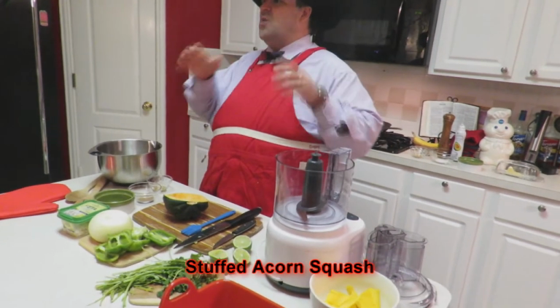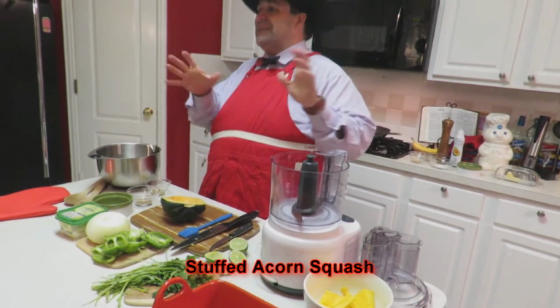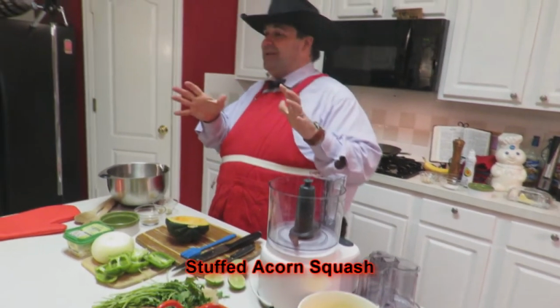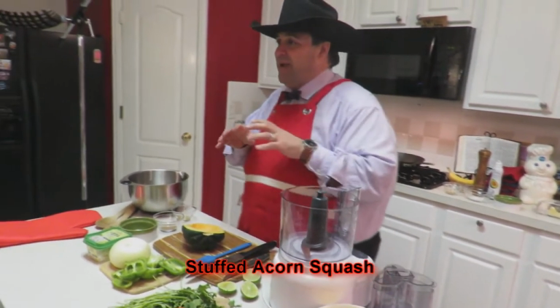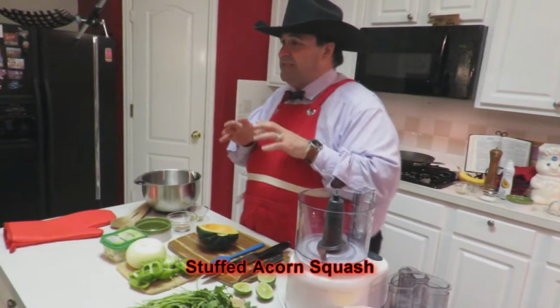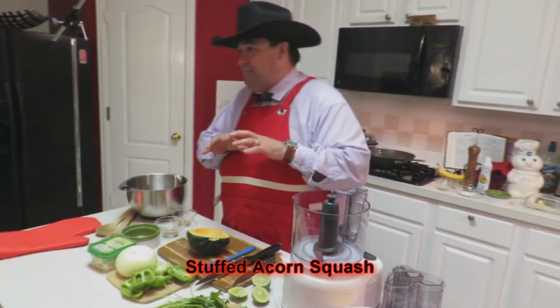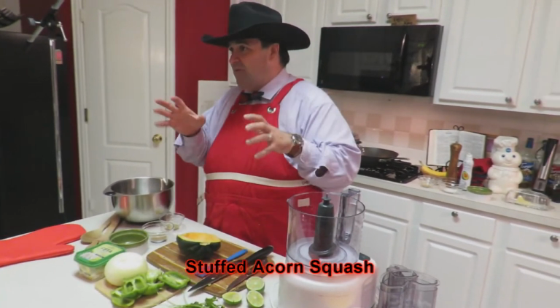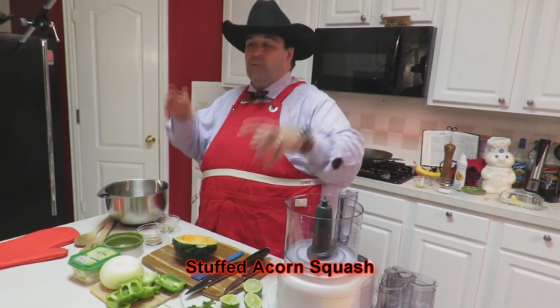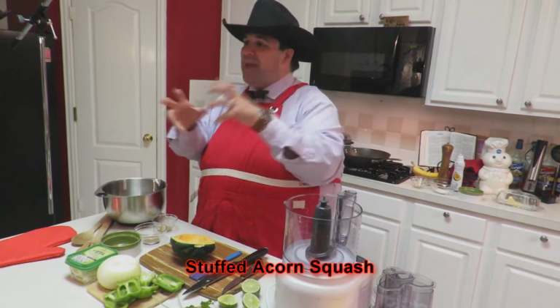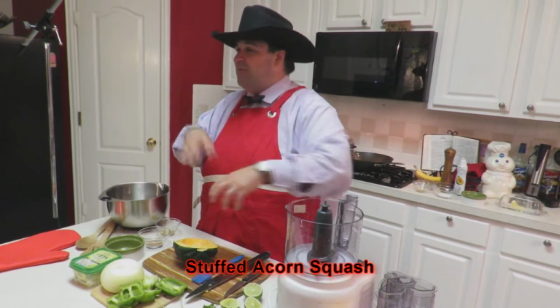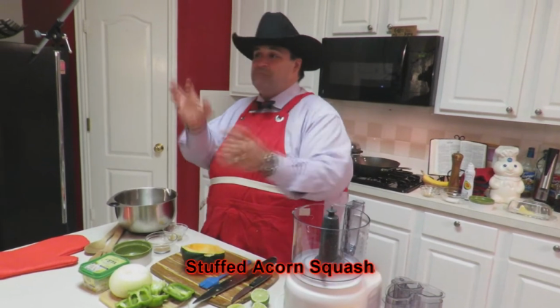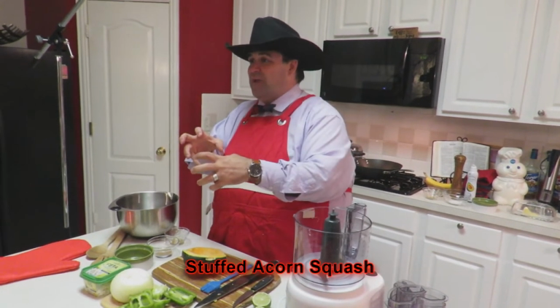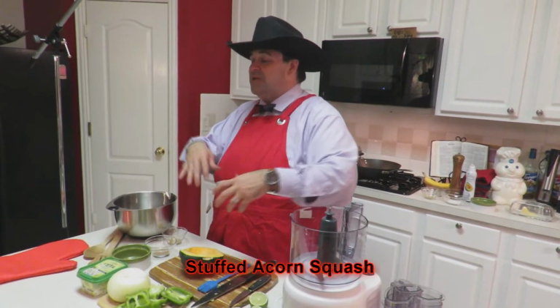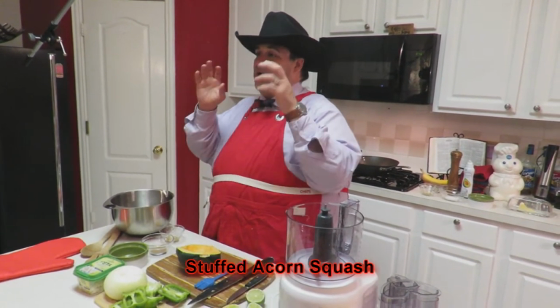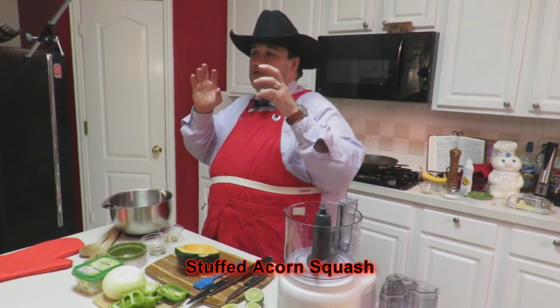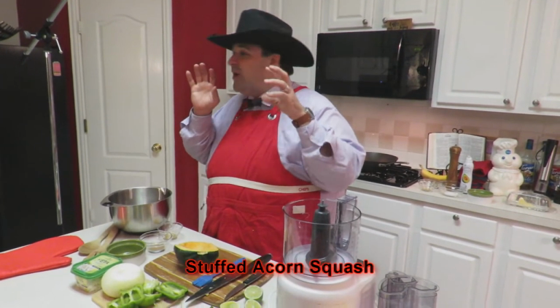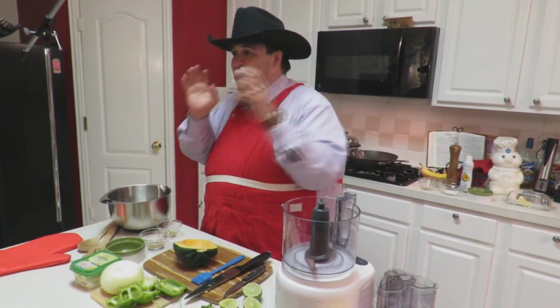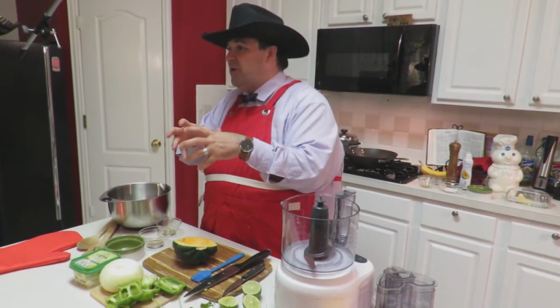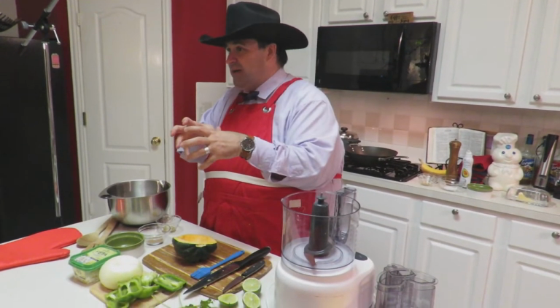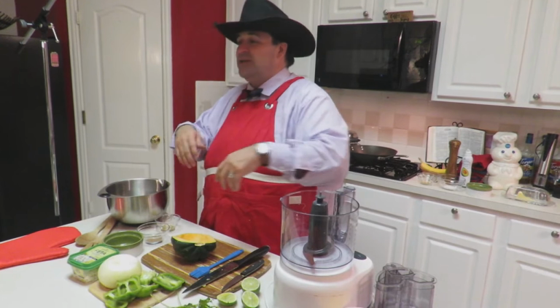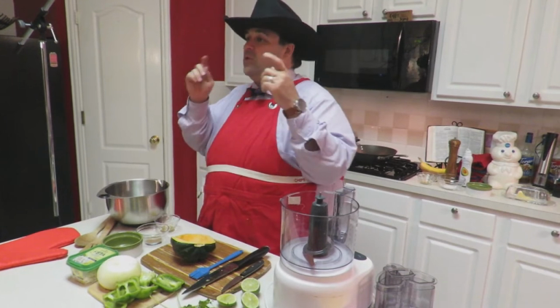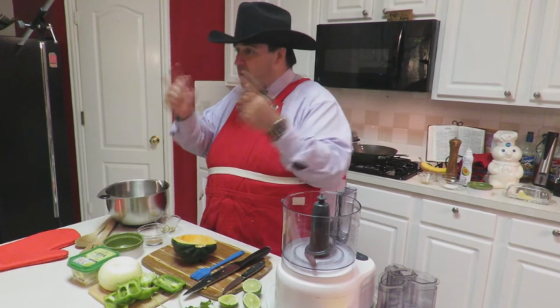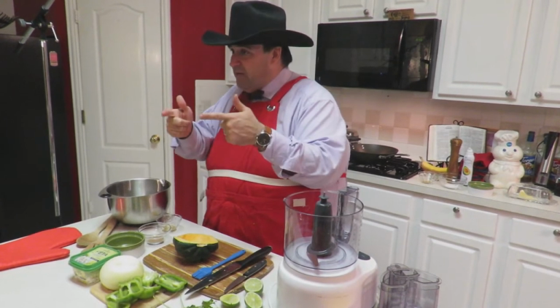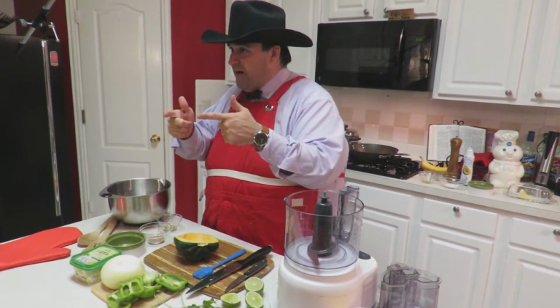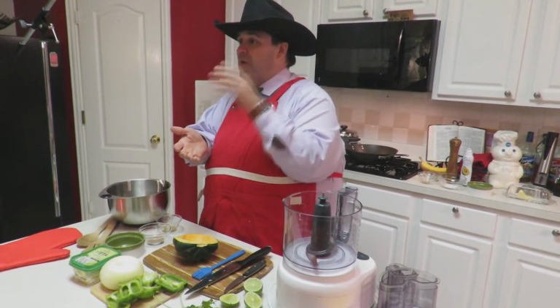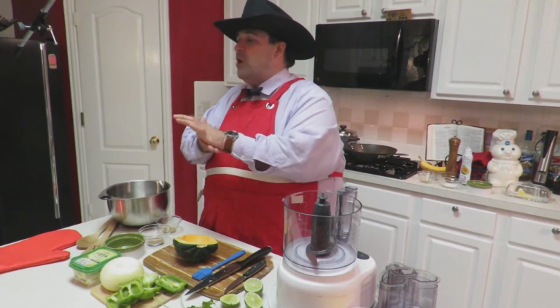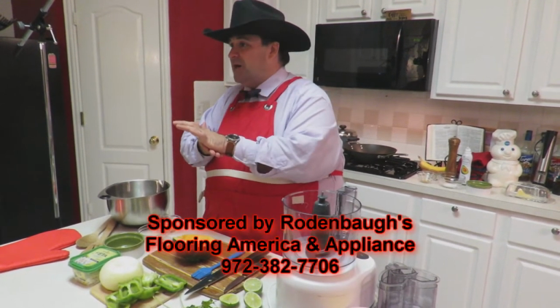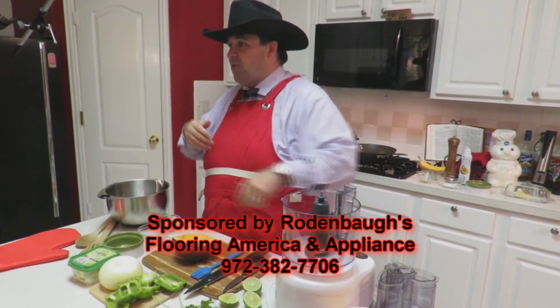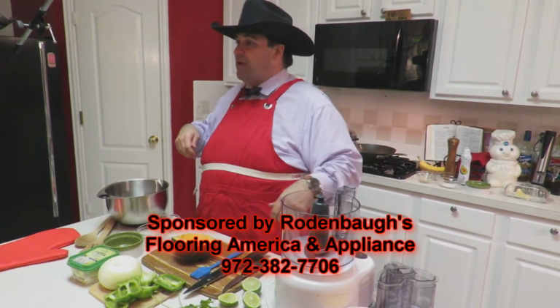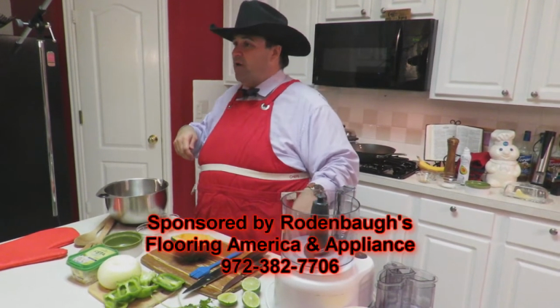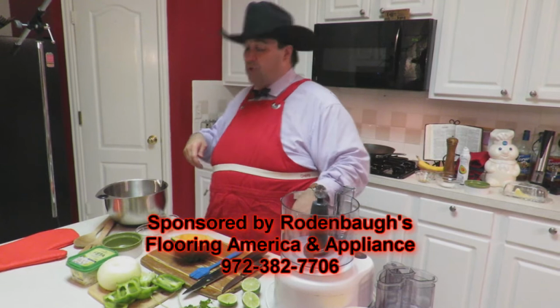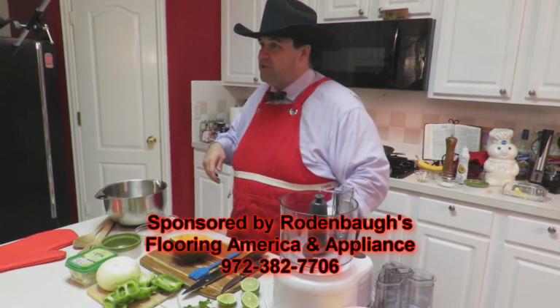Super excited about this. I've made this recipe up myself. We're going to blend flavors, mix flavors, and trick the heck out of your taste buds. Join me, we're getting ready to fire this up. We want to thank Rodenbaugh's for all they do — they are our corporate sponsor.